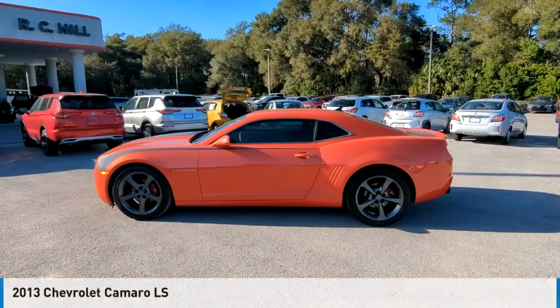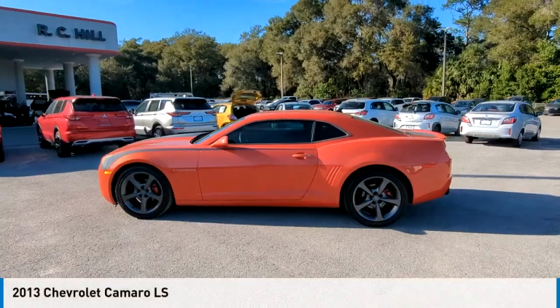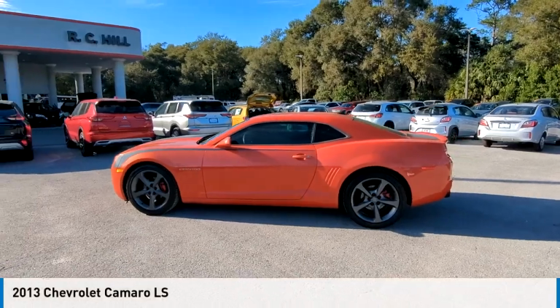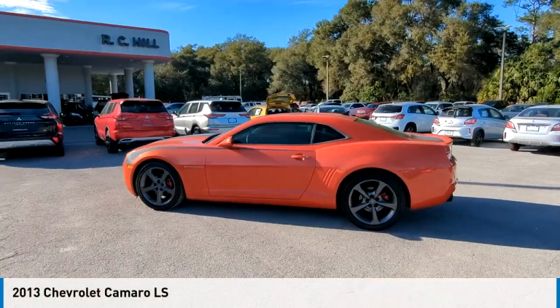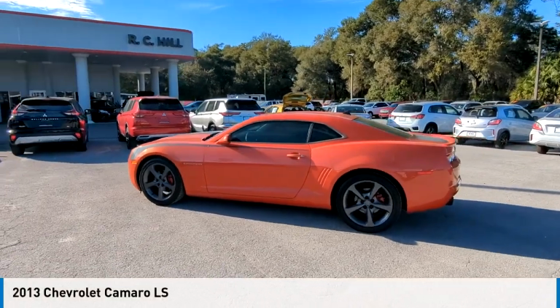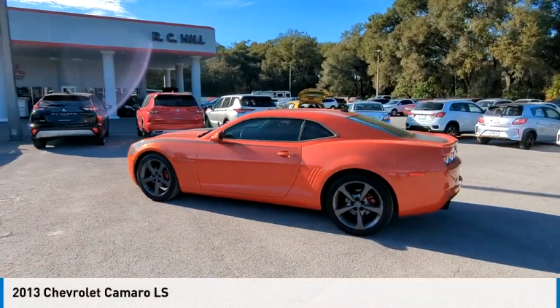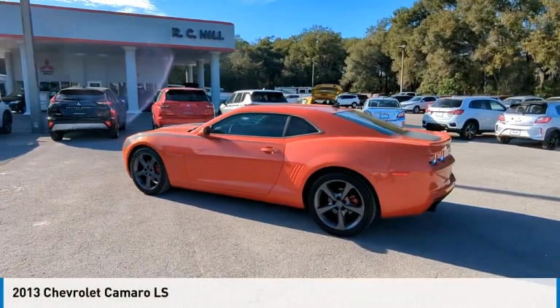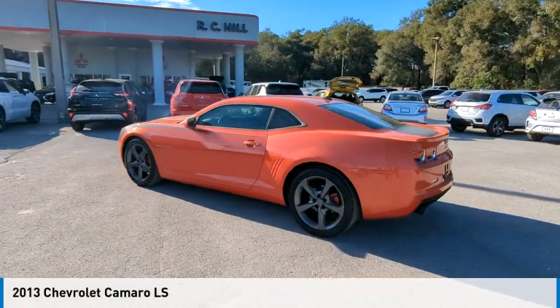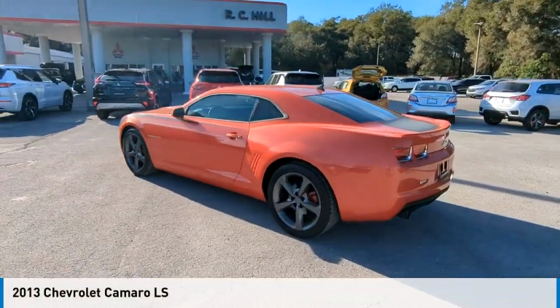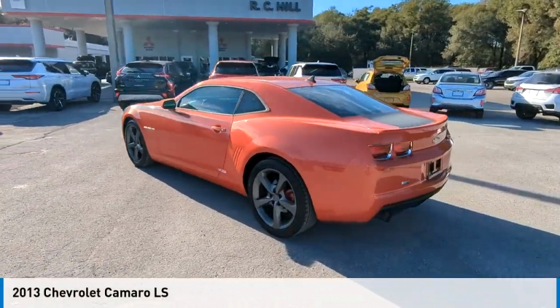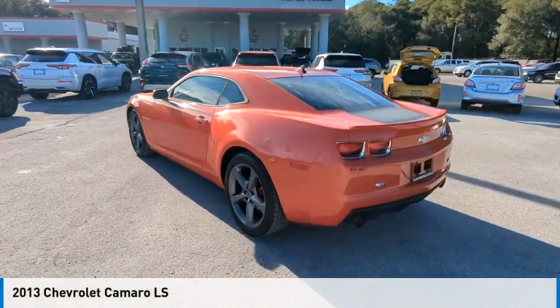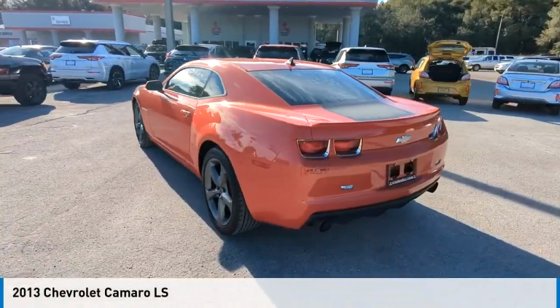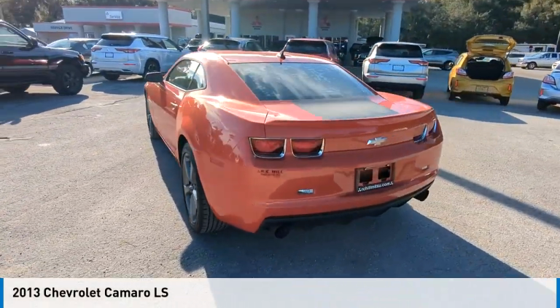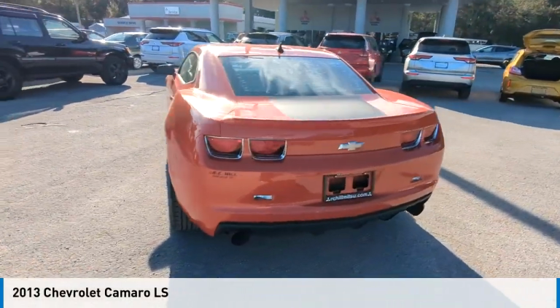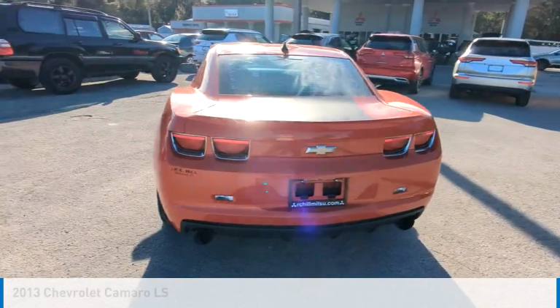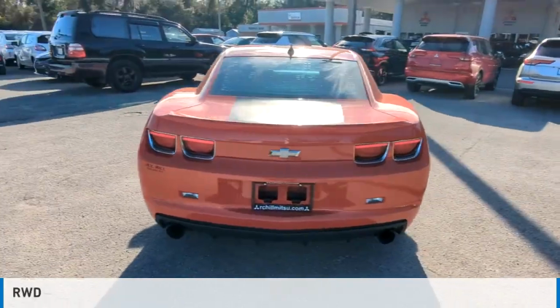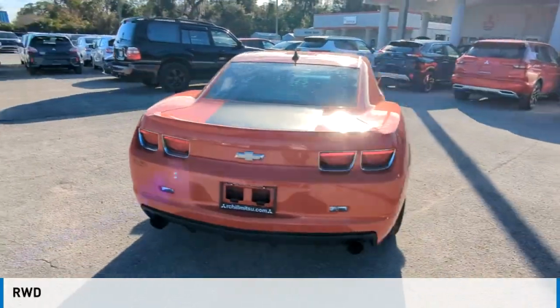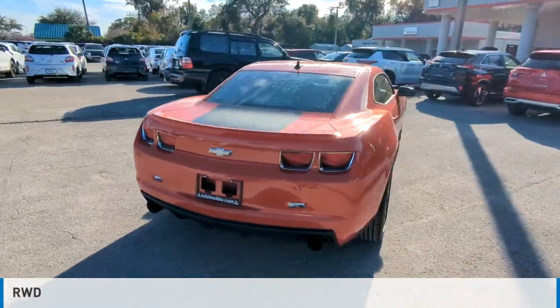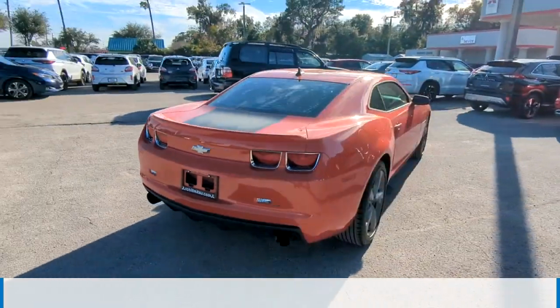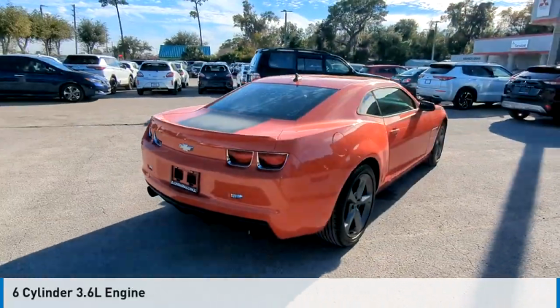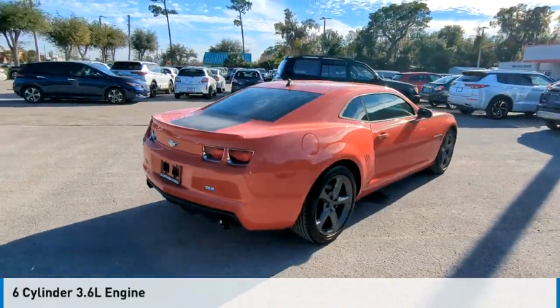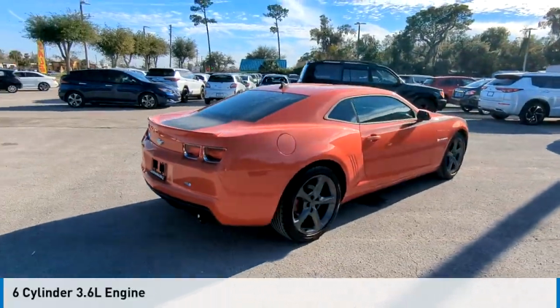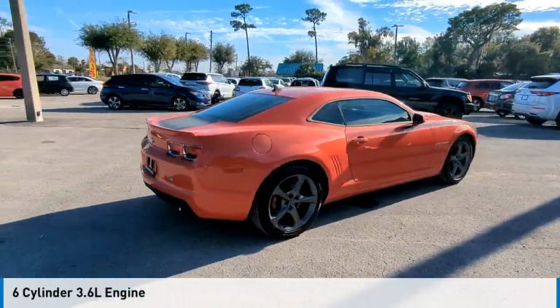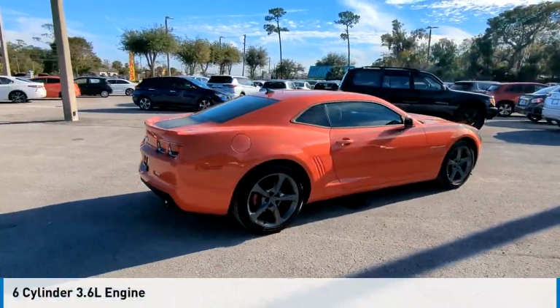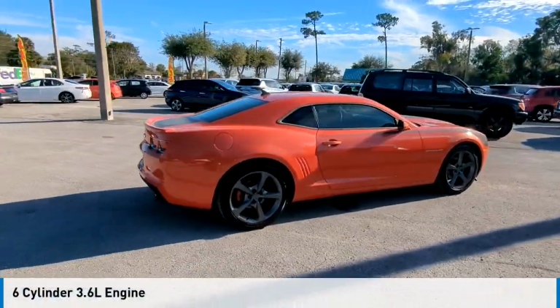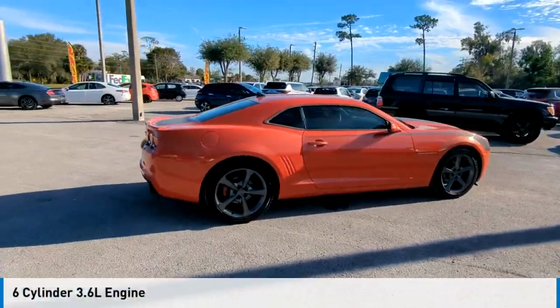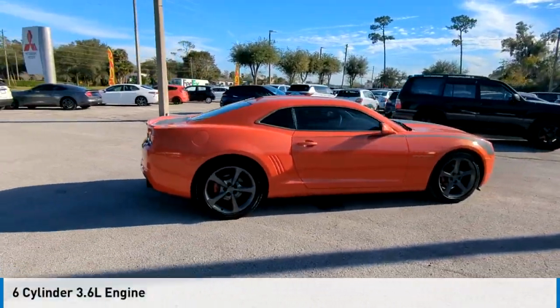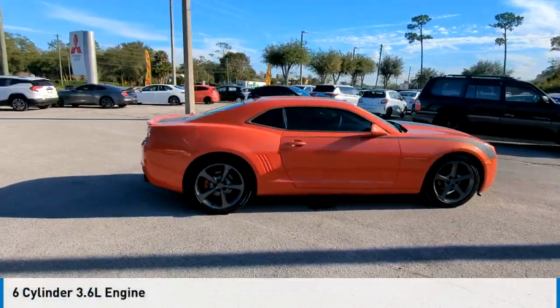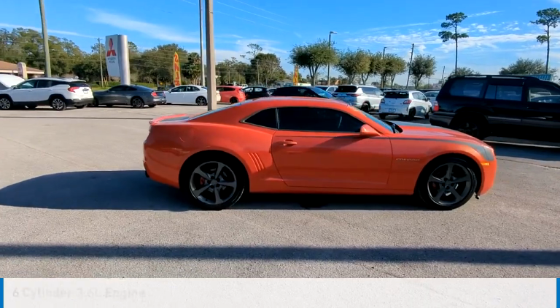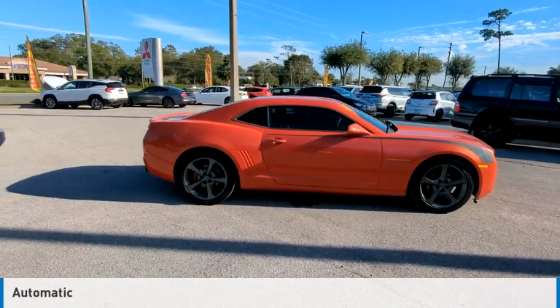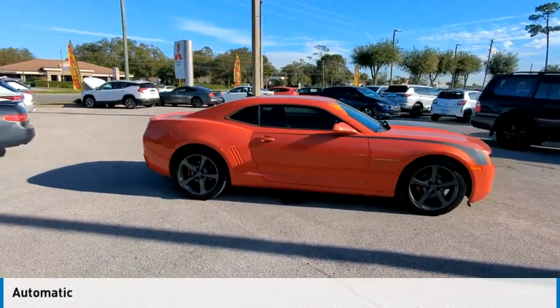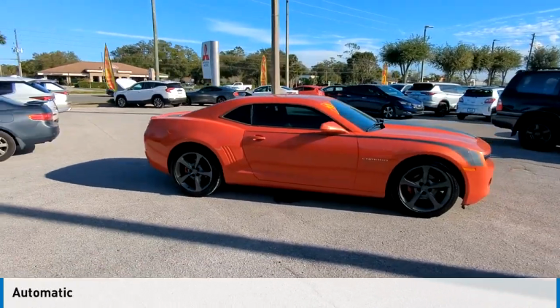We are pleased to show you the 2013 Camaro. This vehicle is powered by a rear-wheel drive, 6-cylinder, 3.6-liter engine and comes with an automatic transmission.